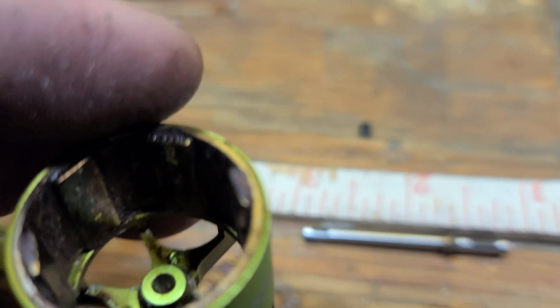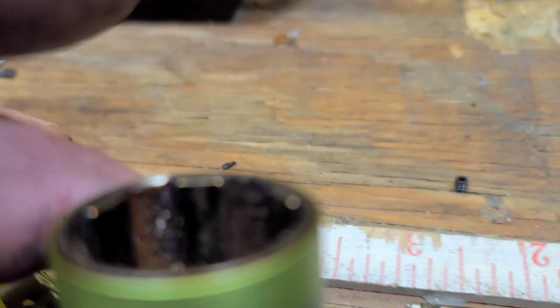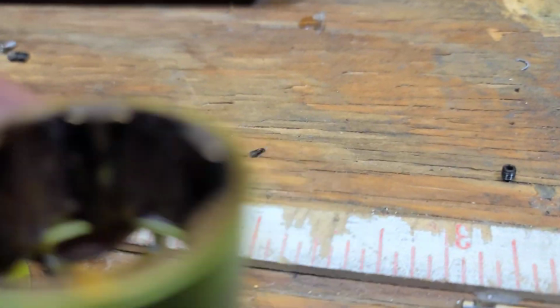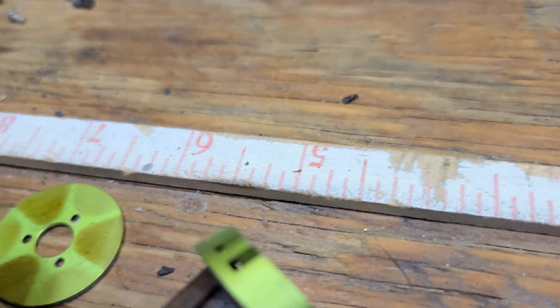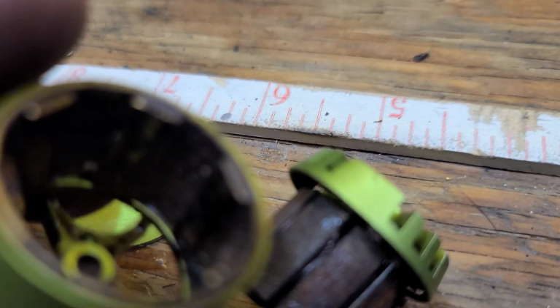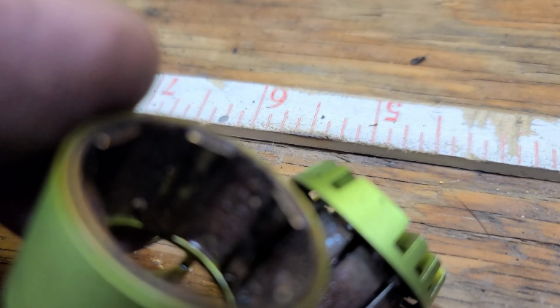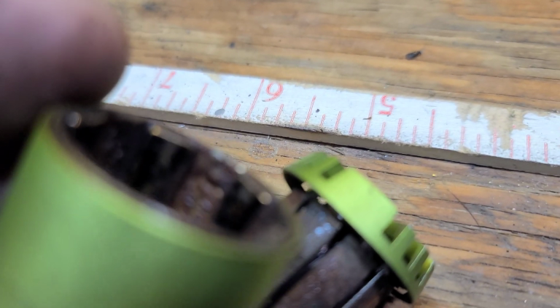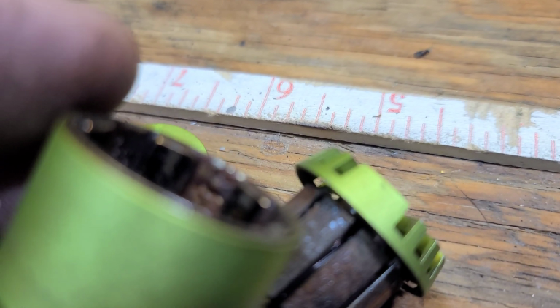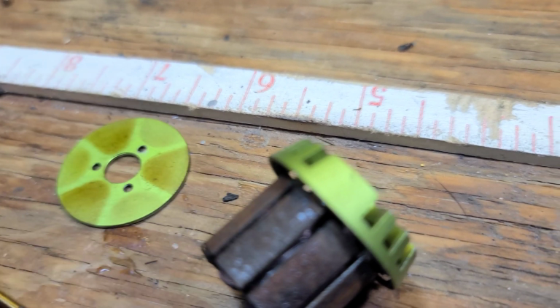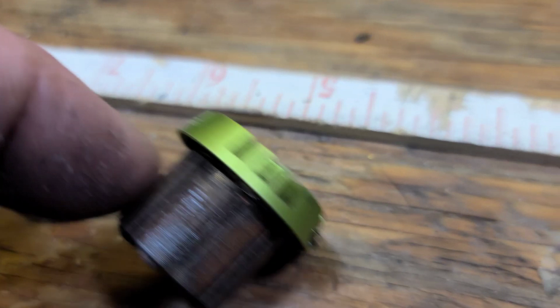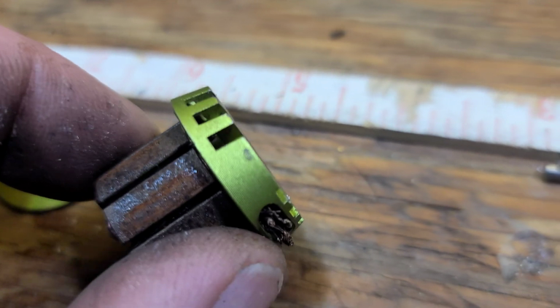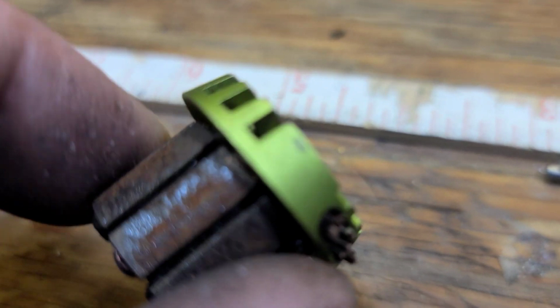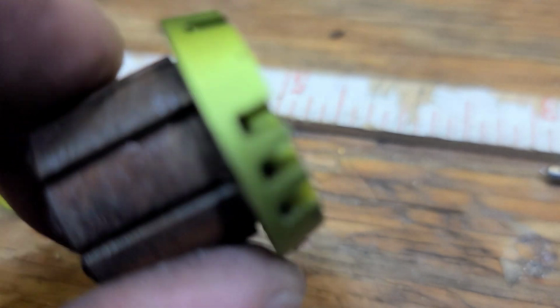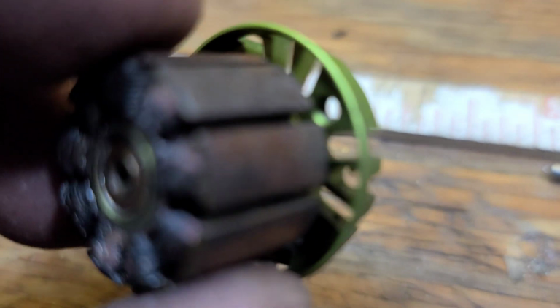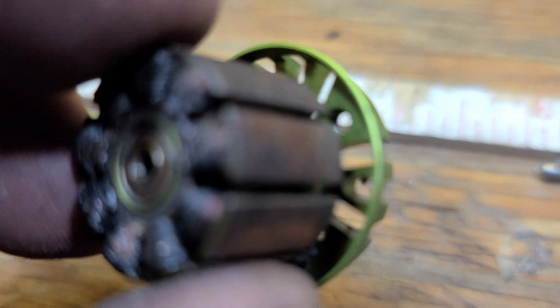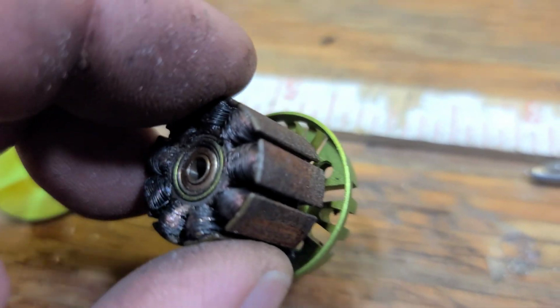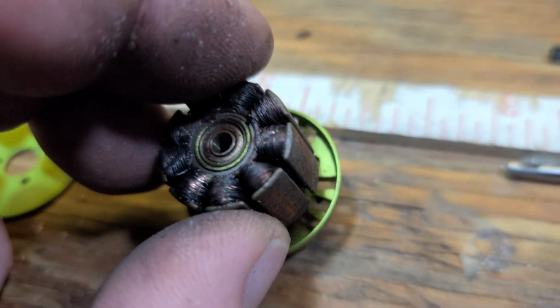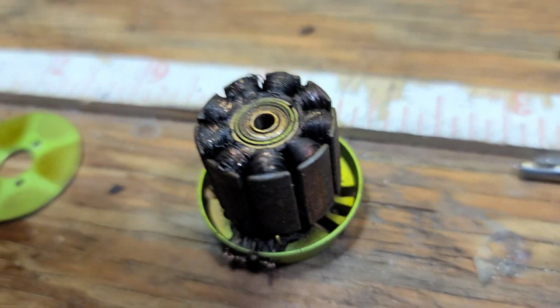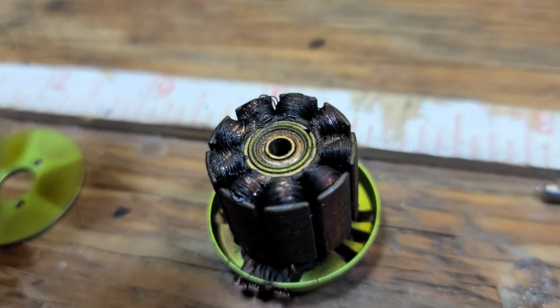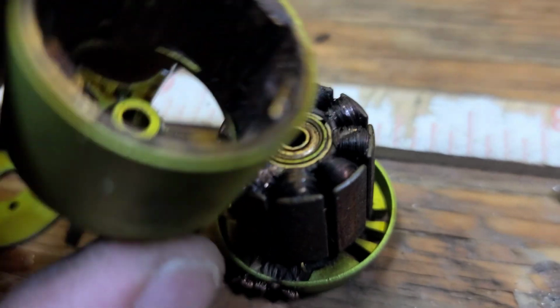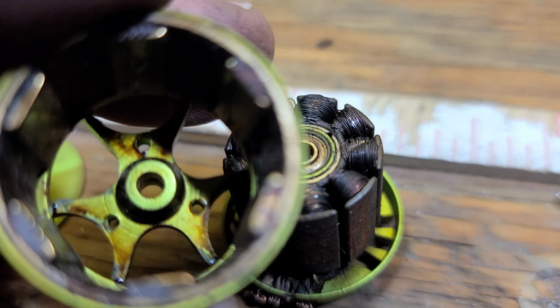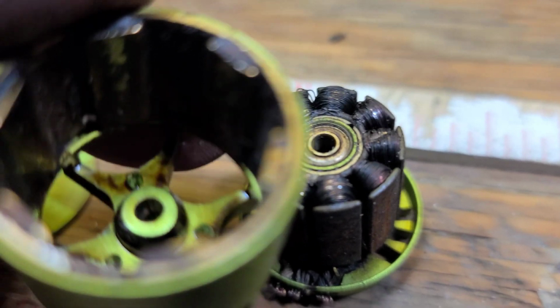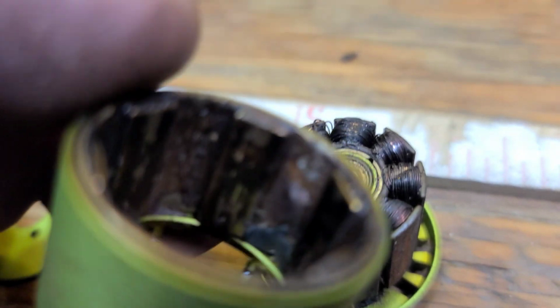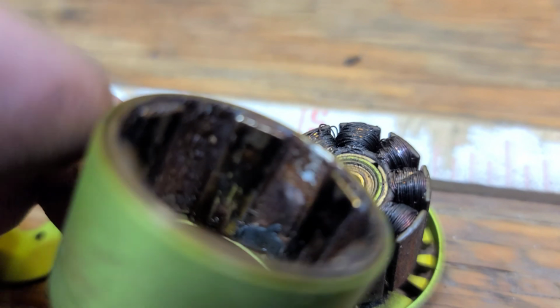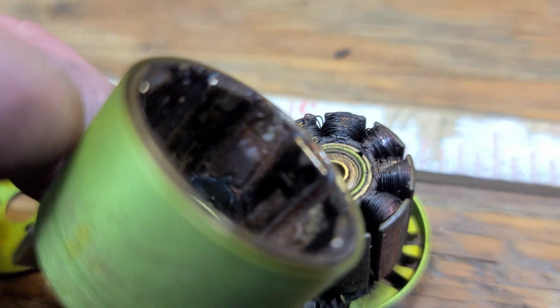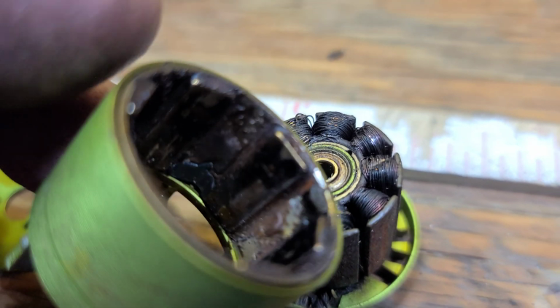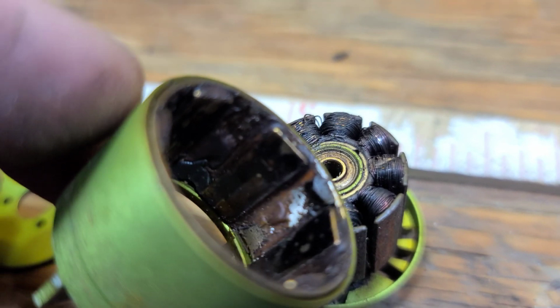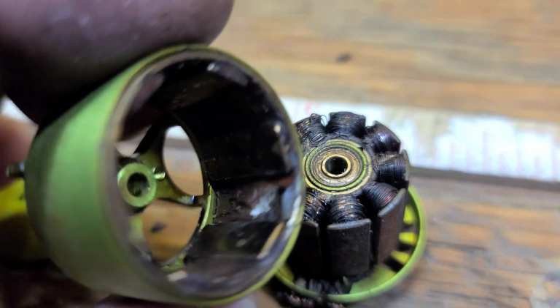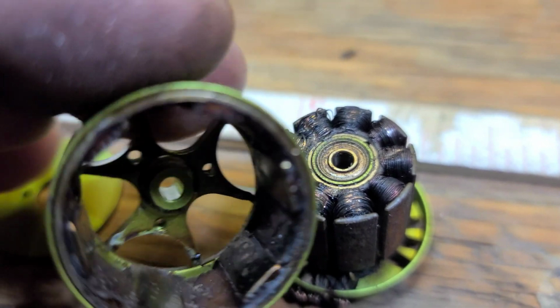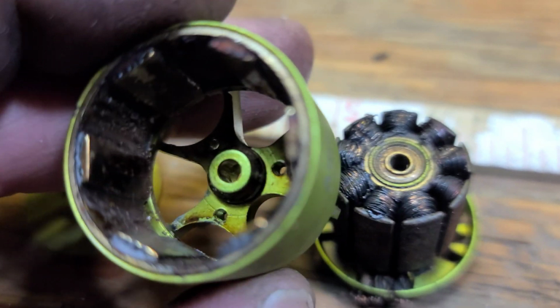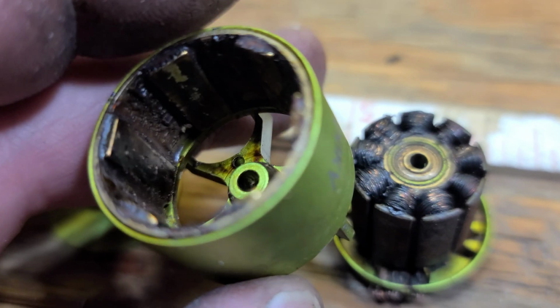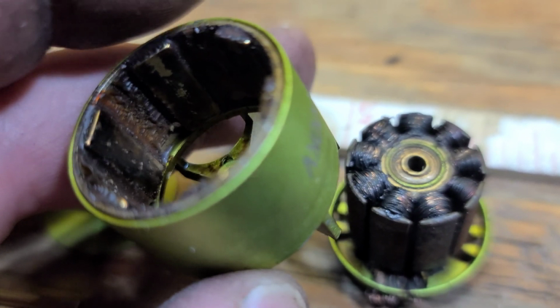Look at the magnets. Geez. You win some, you lose some.